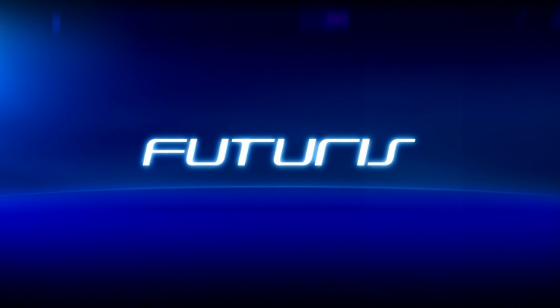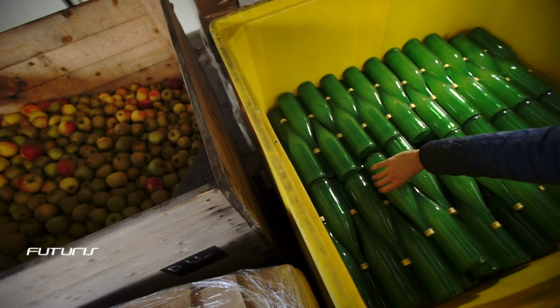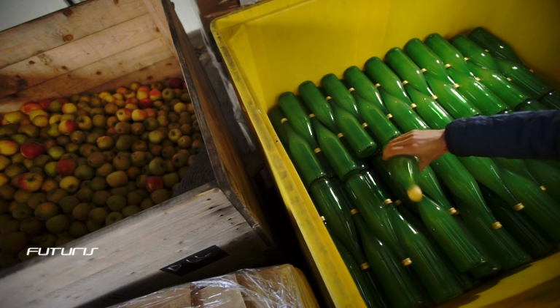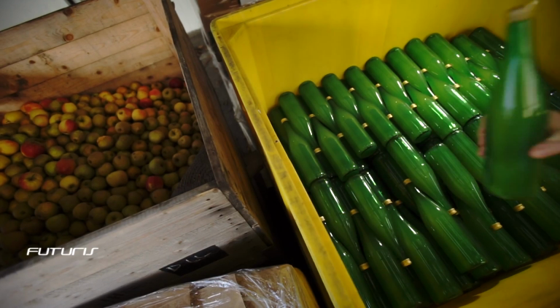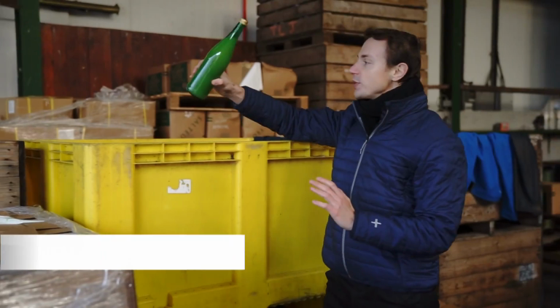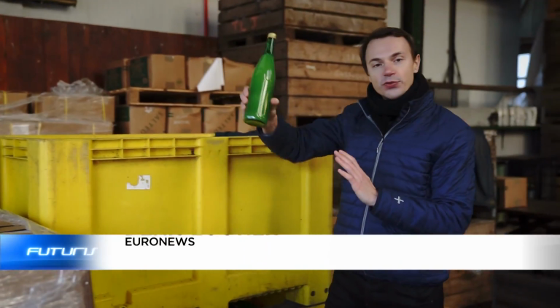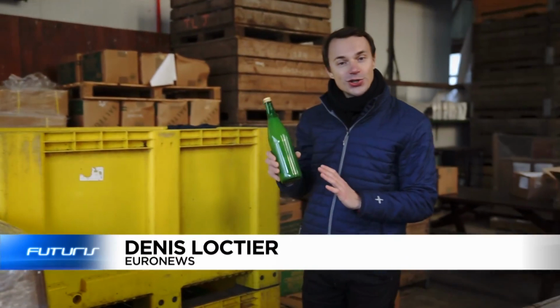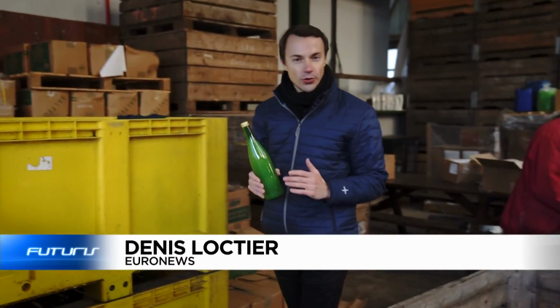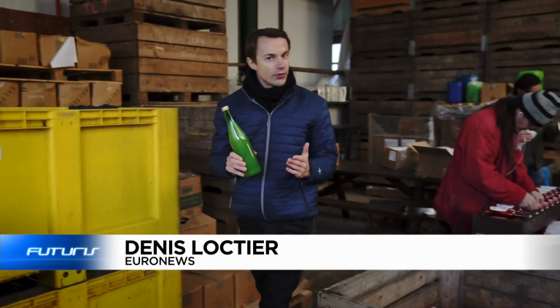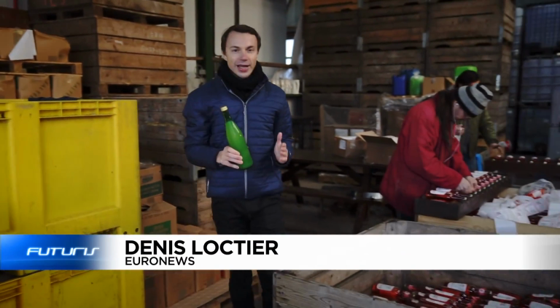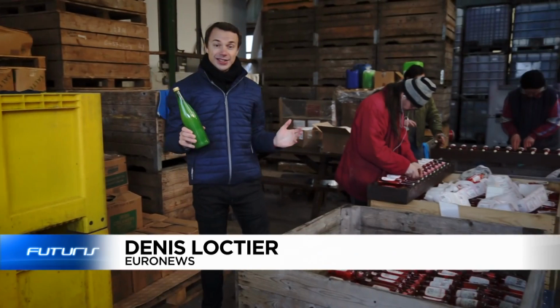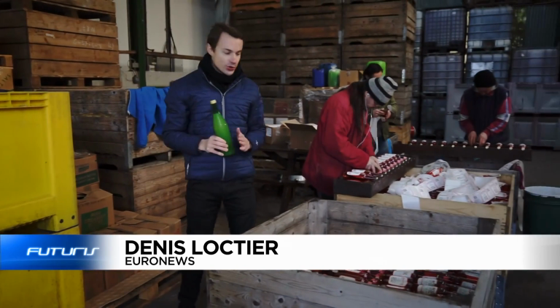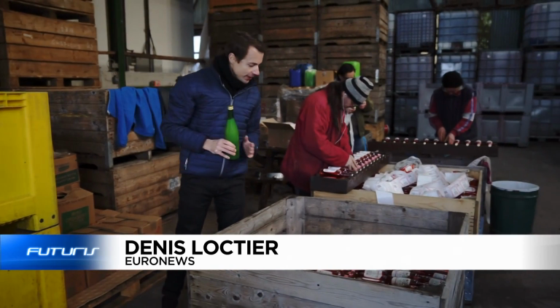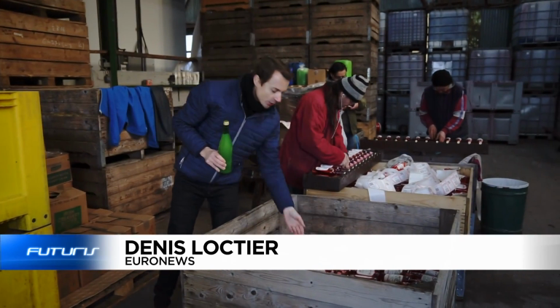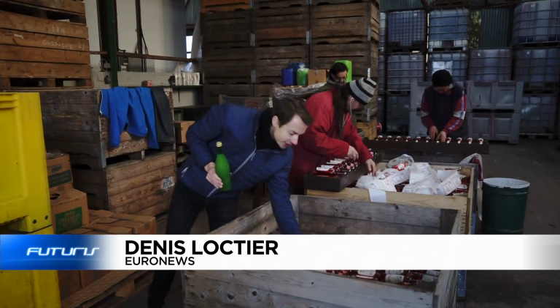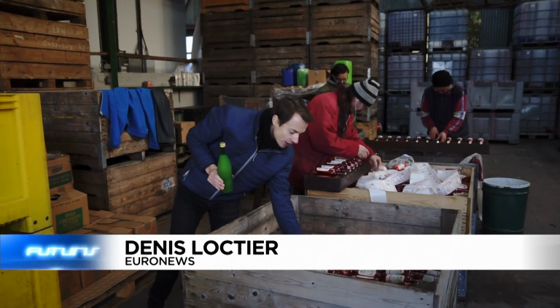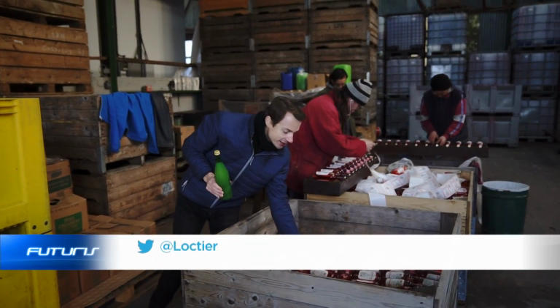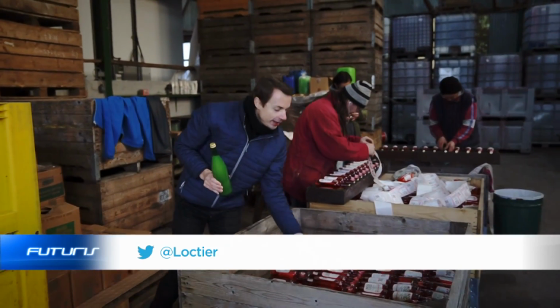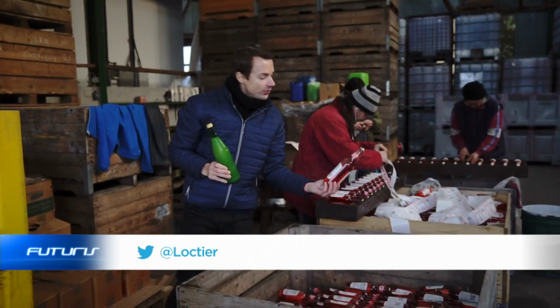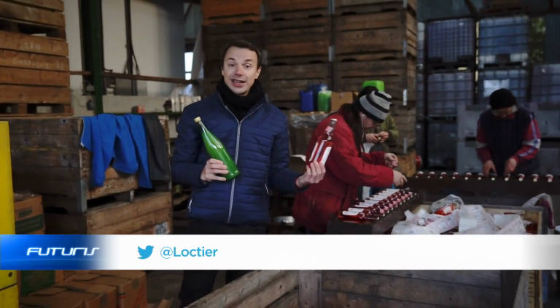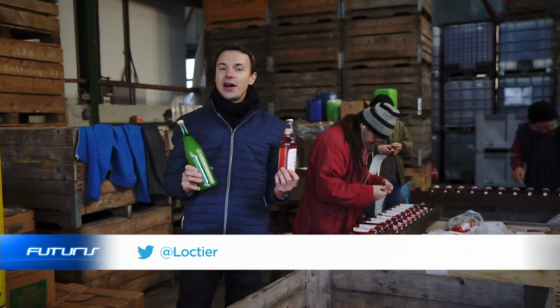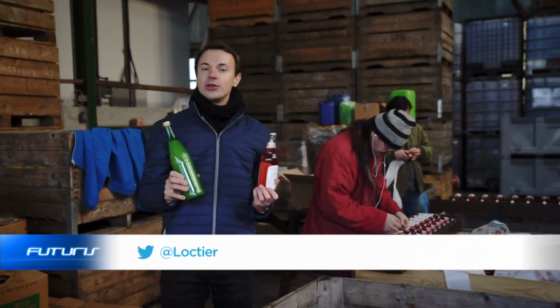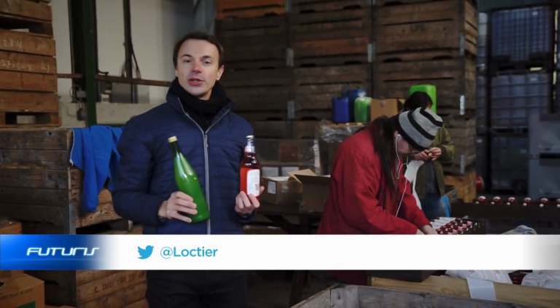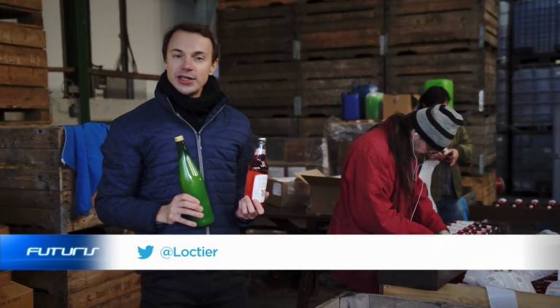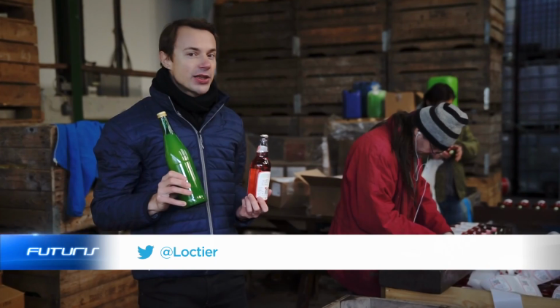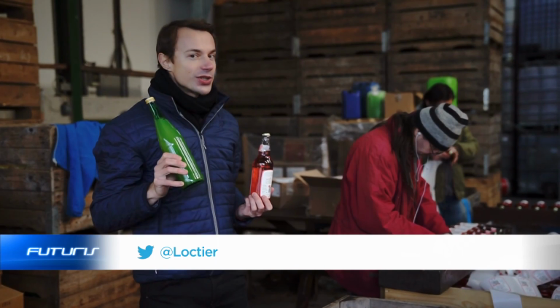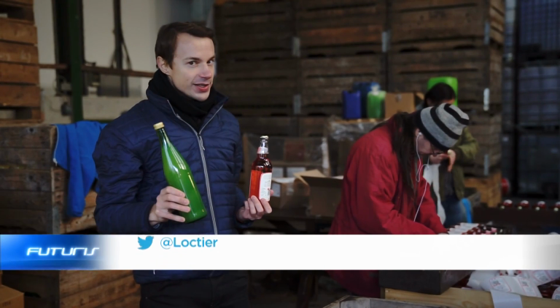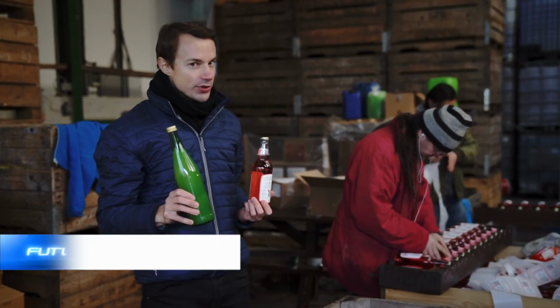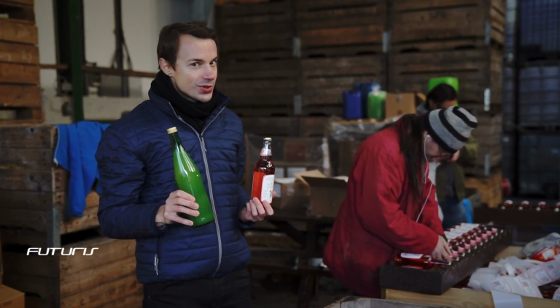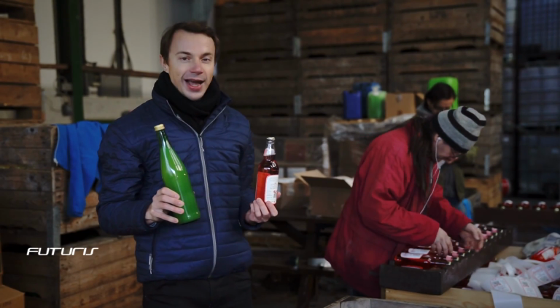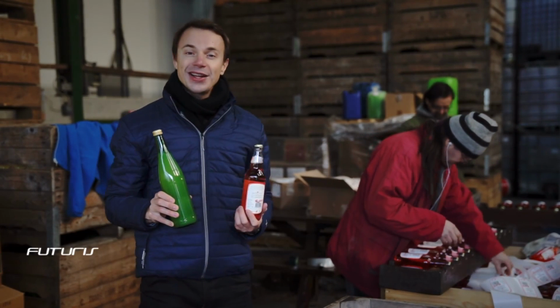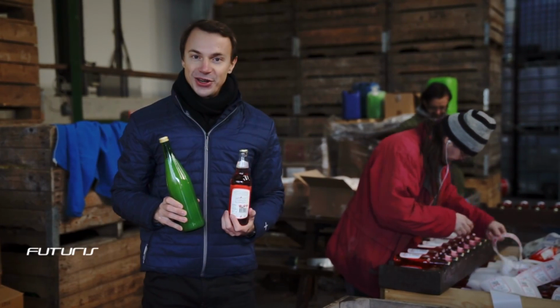We like our fruit juices fresh, our olive oil extra virgin, our cider aromatic, and there is an electrifying new technology that can make those easier to produce and healthier.